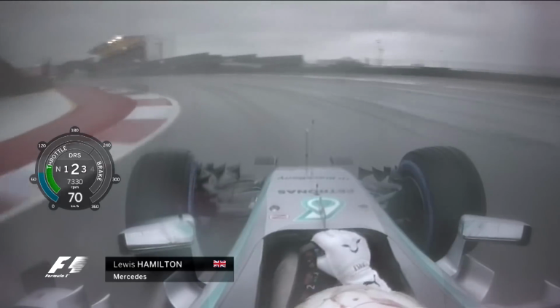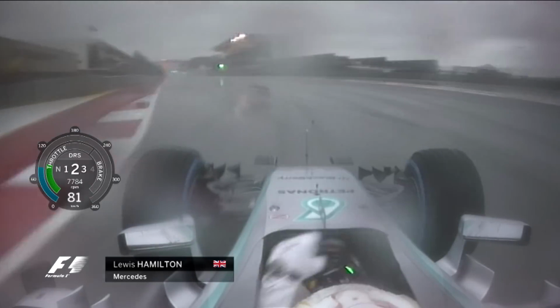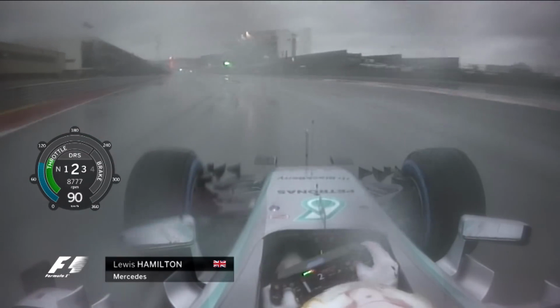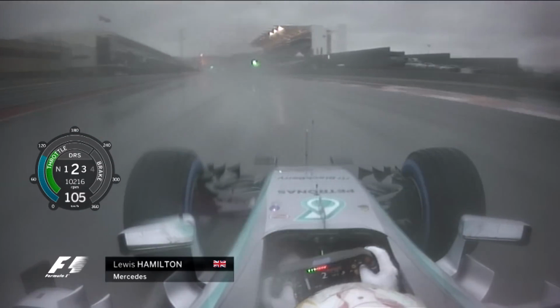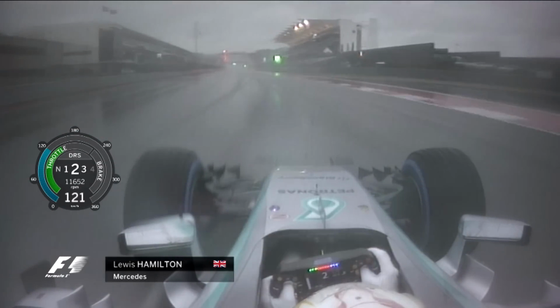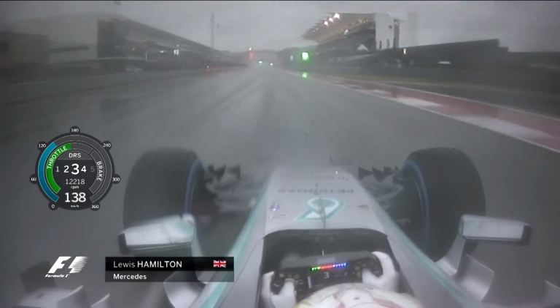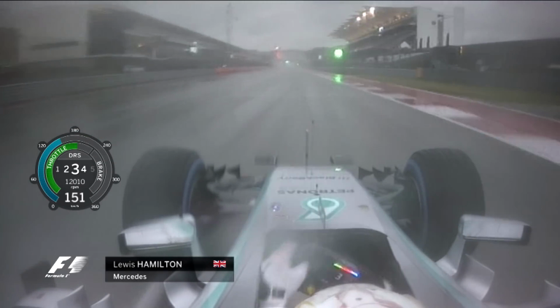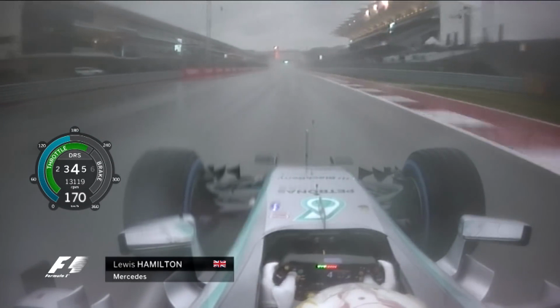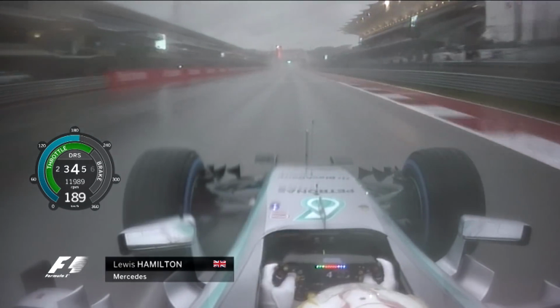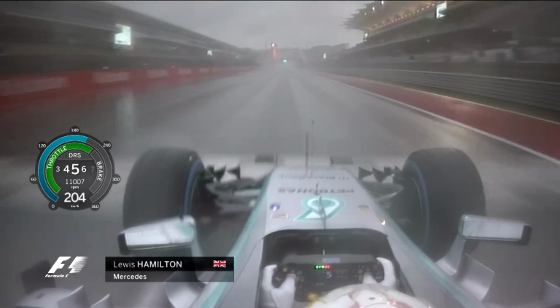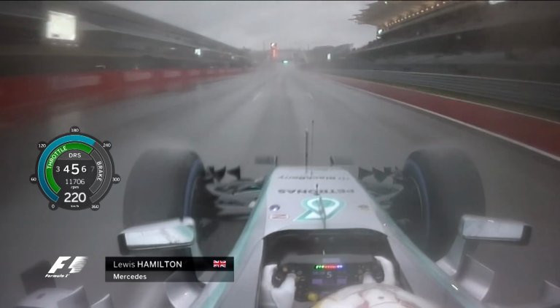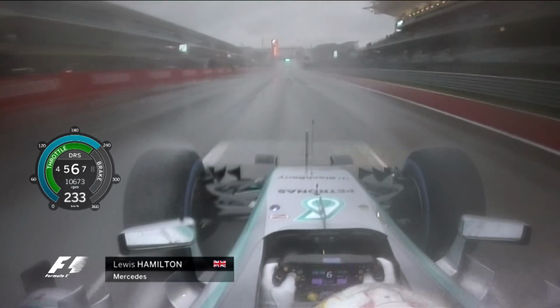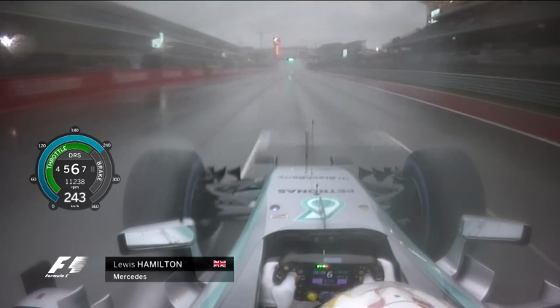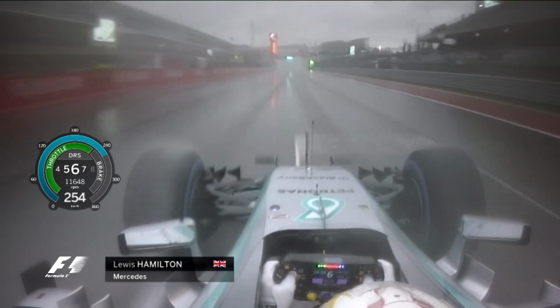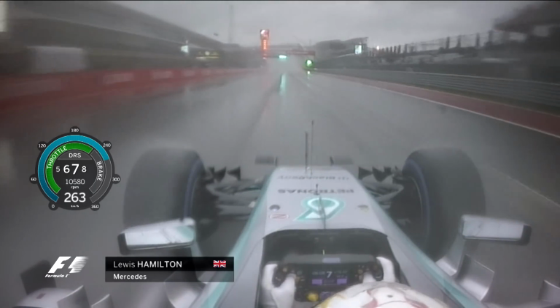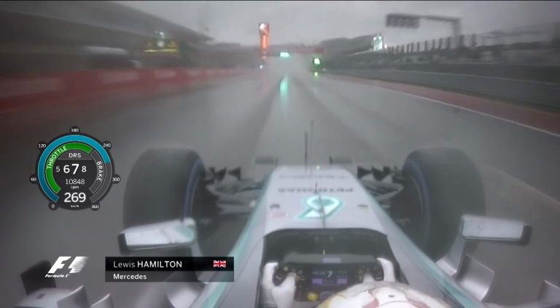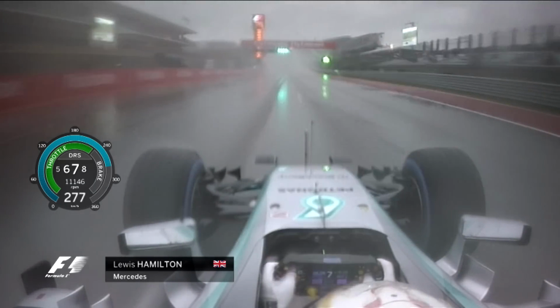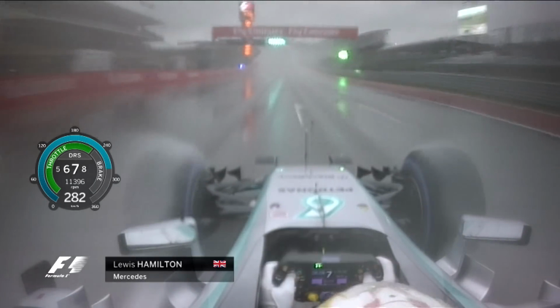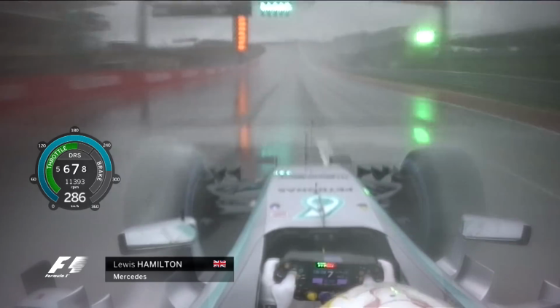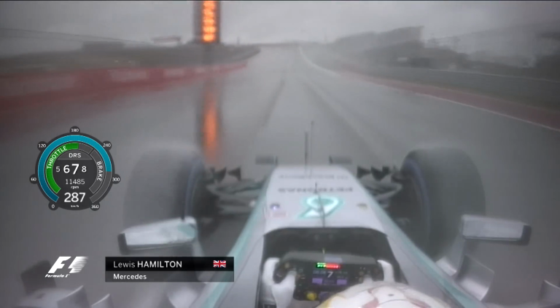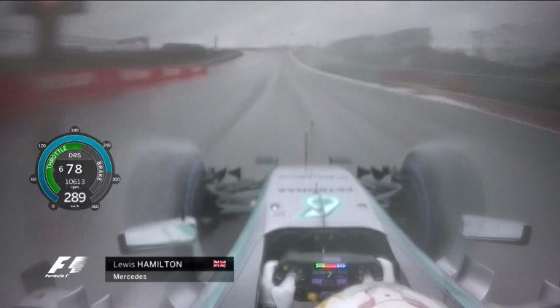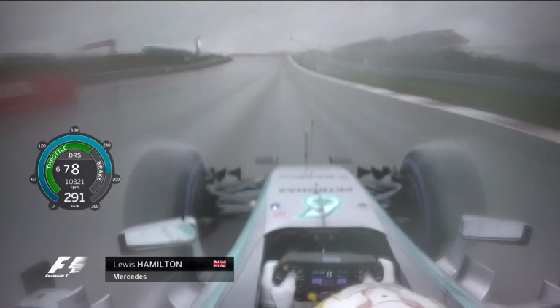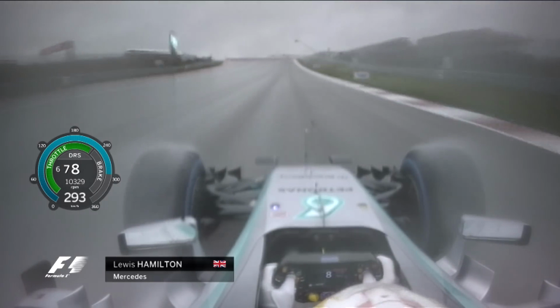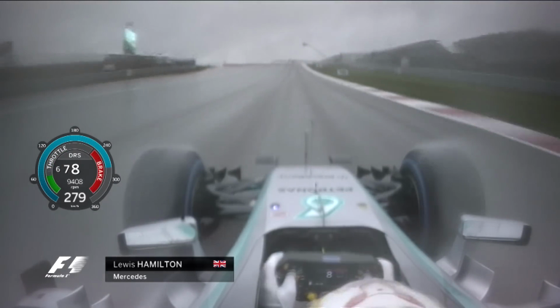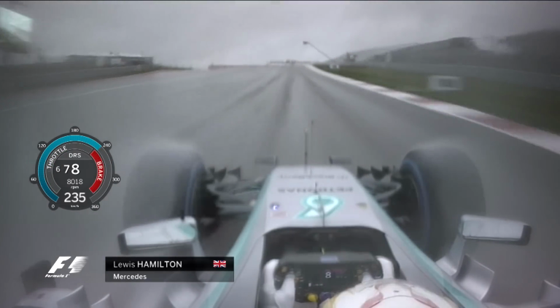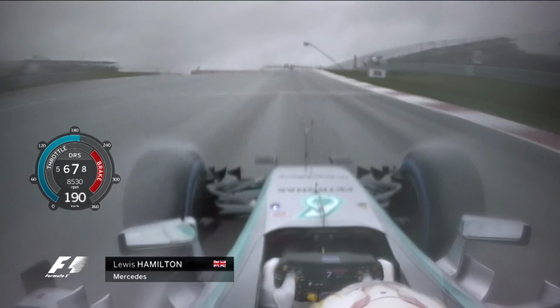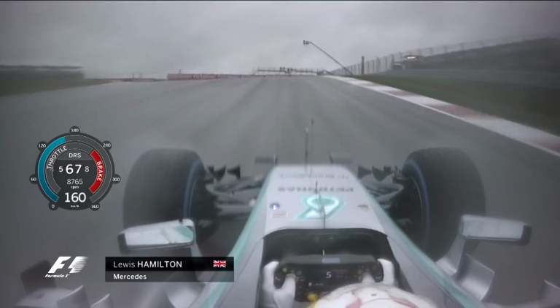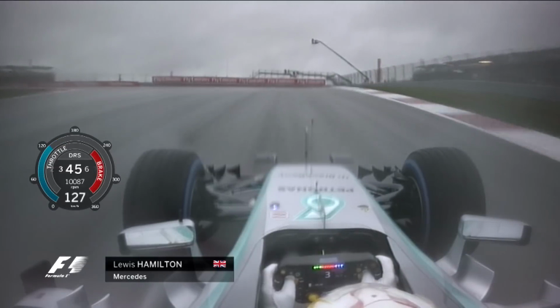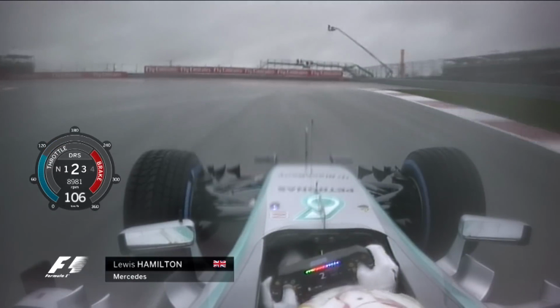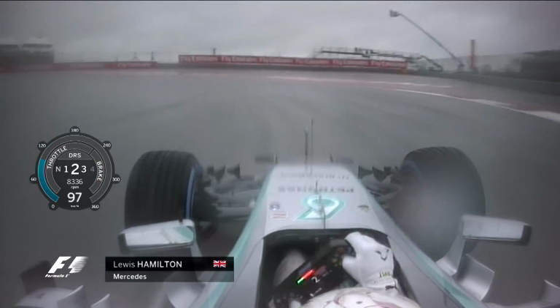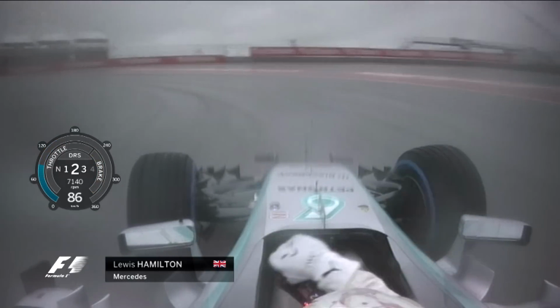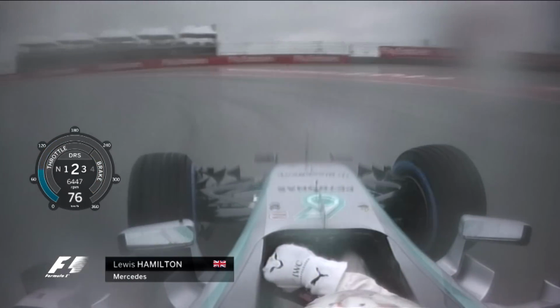Wet conditions throw up much bigger challenges for the driver. You can see Lewis pulling the car across to the left and middle of the circuit, following the tracks of the previous car. This is to try and avoid puddles and to reduce the resistance as he accelerates up into Turn 1.